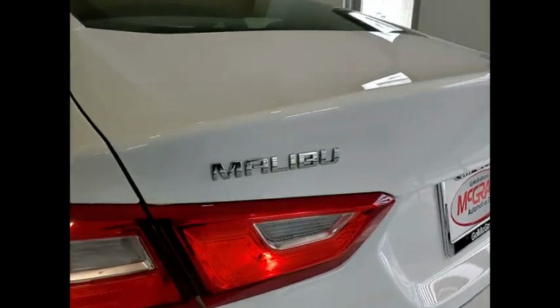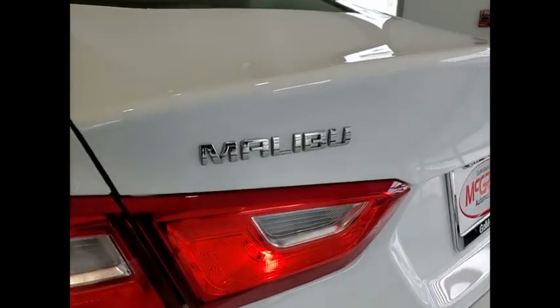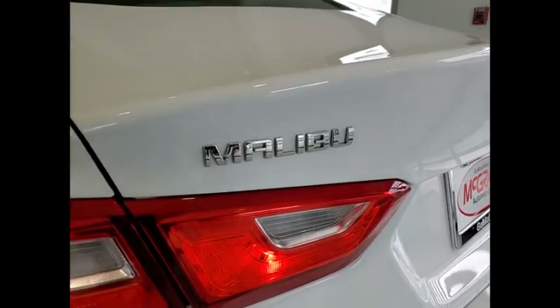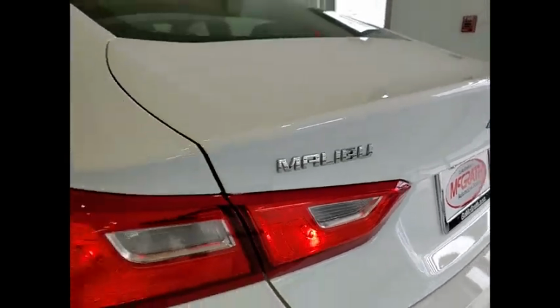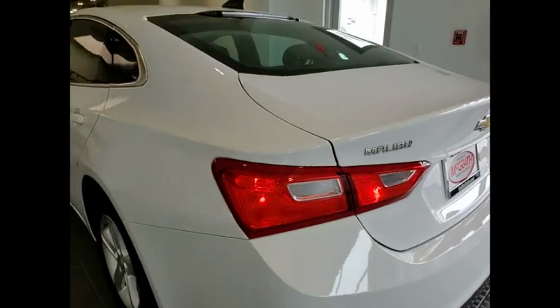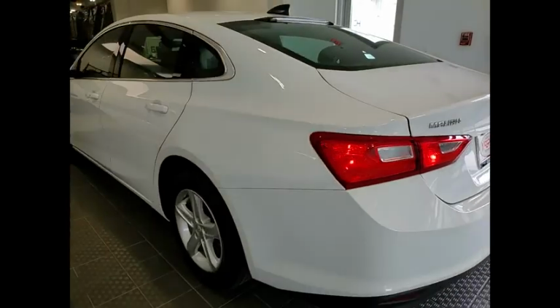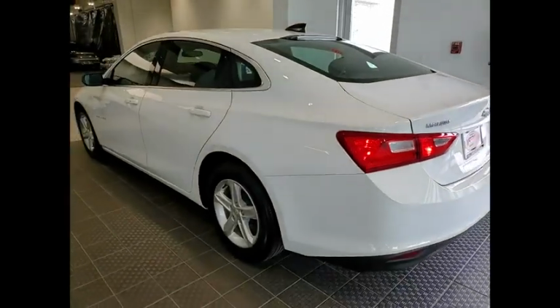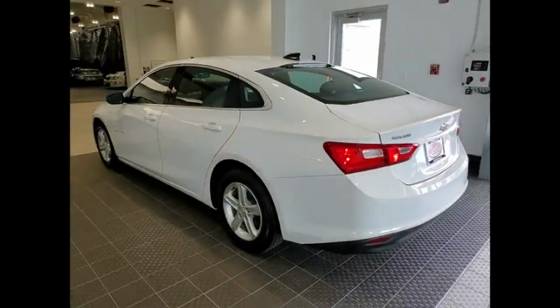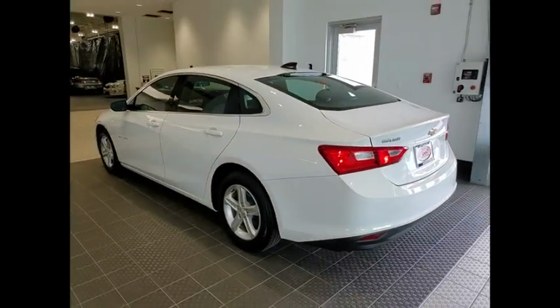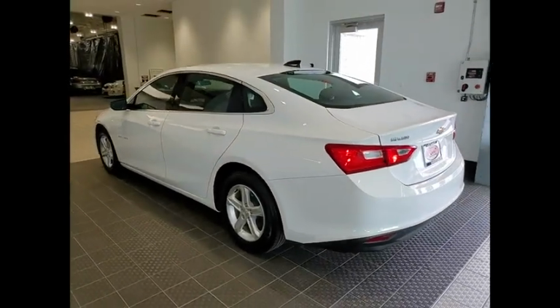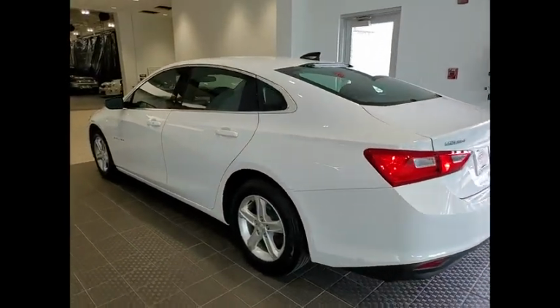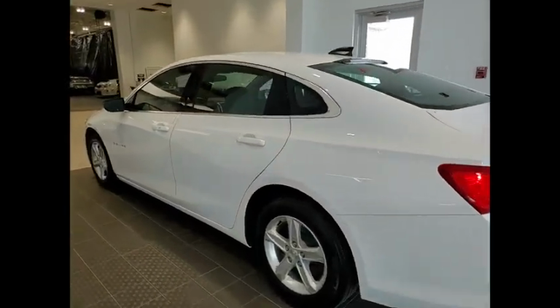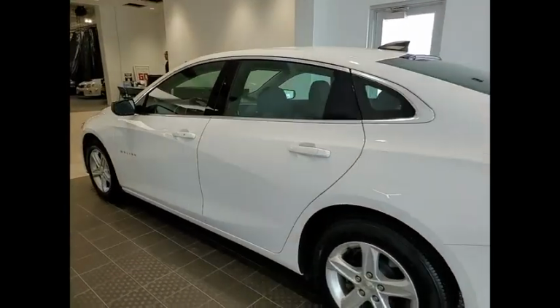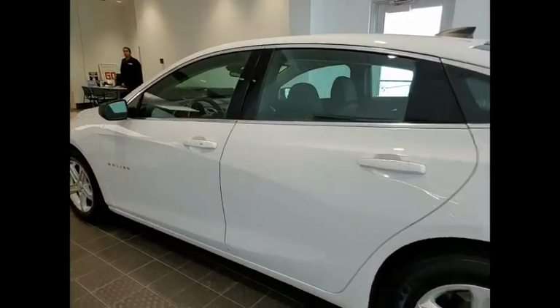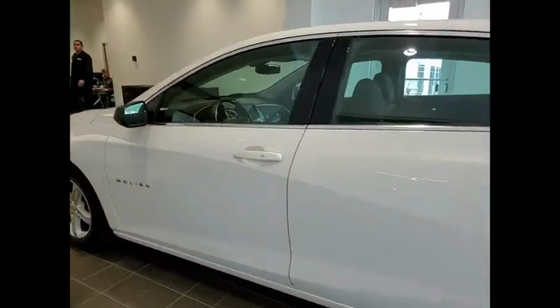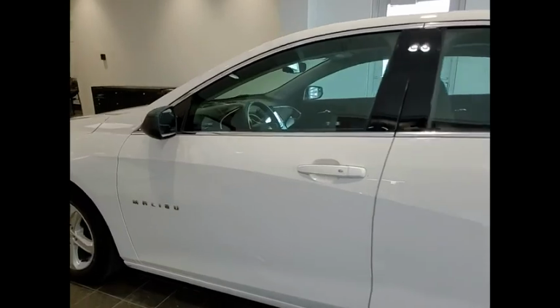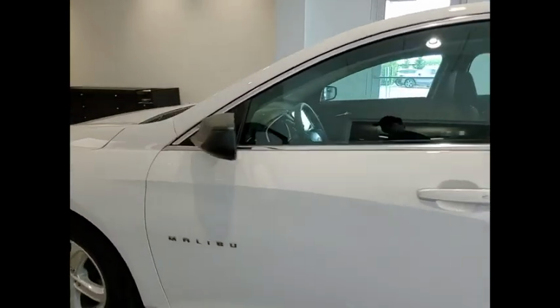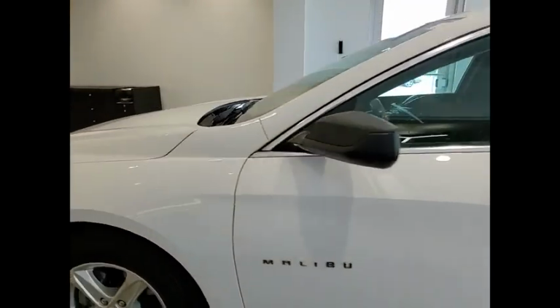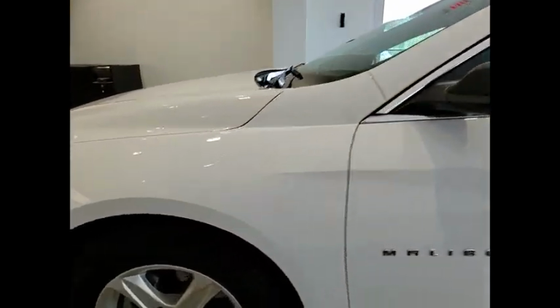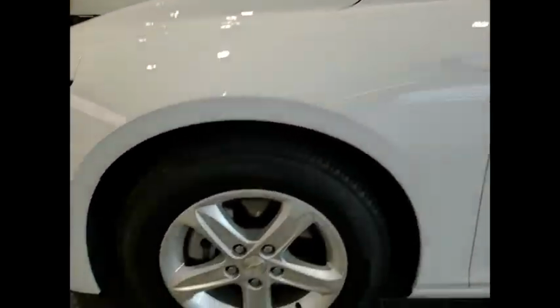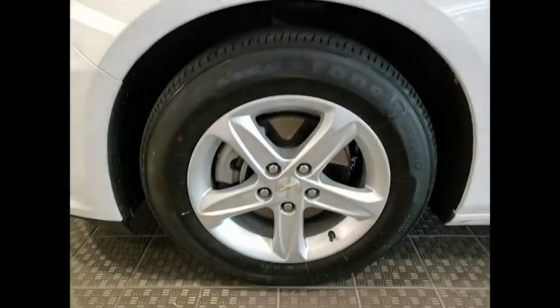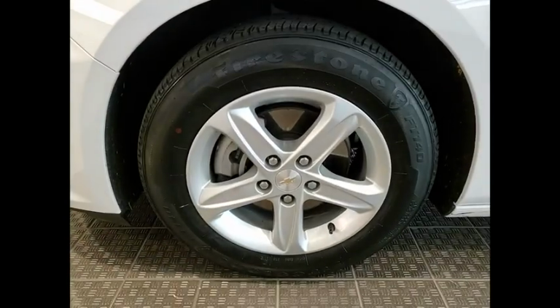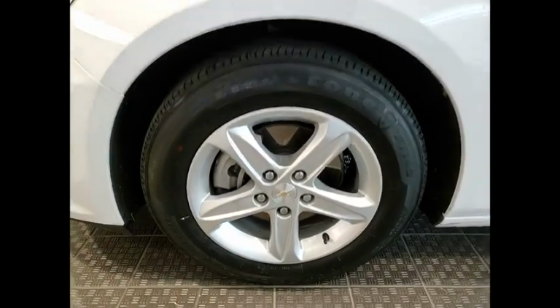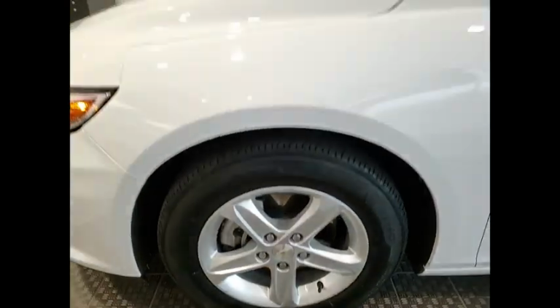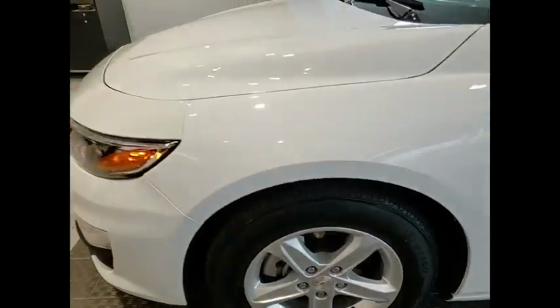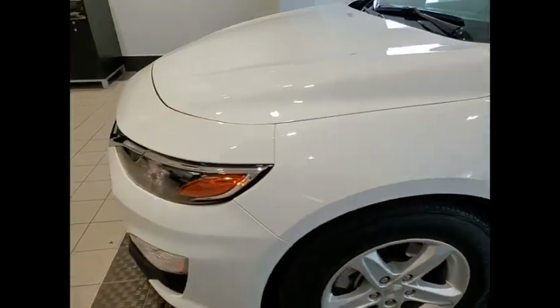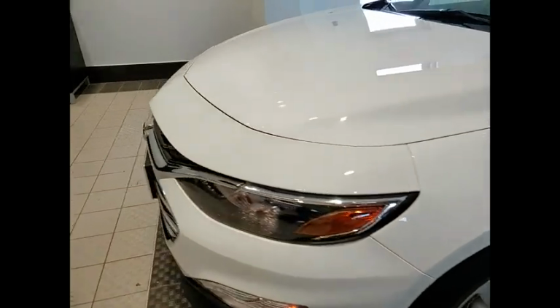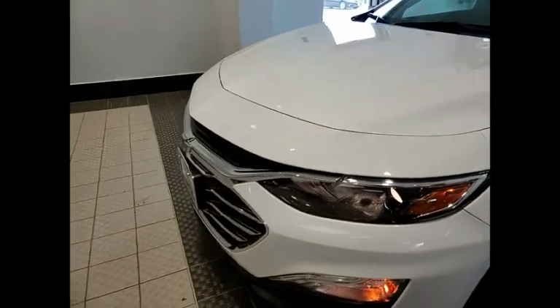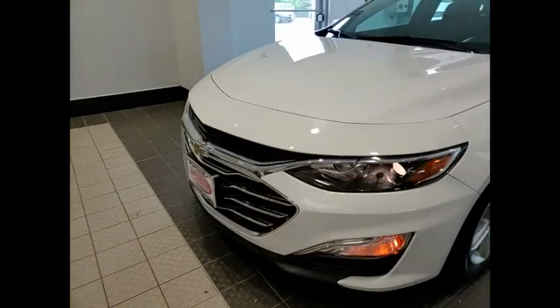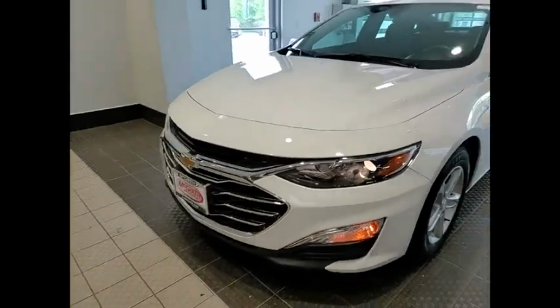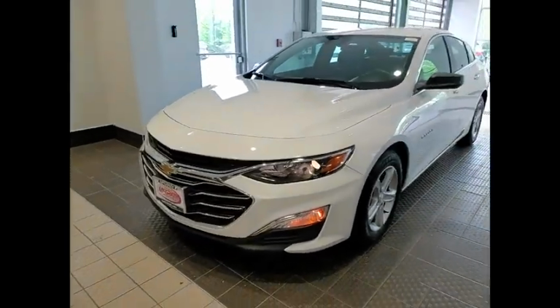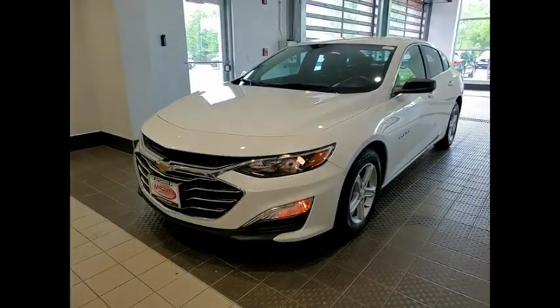Here are some of this vehicle's great options: tire pressure monitor, turbocharged, electronic stability control, alloy wheels, brake assist, traction control, stability control, daytime running lights, remote keyless entry.